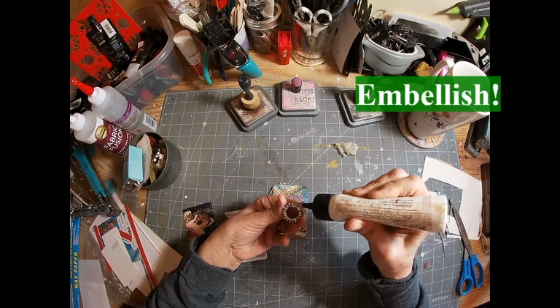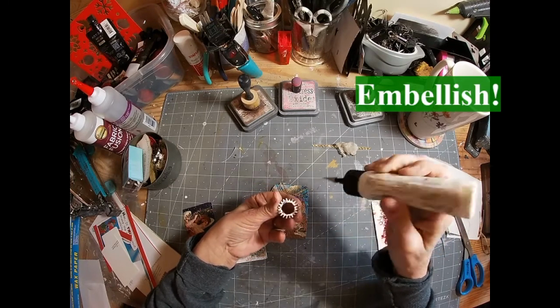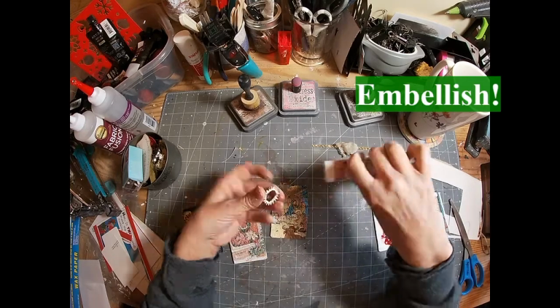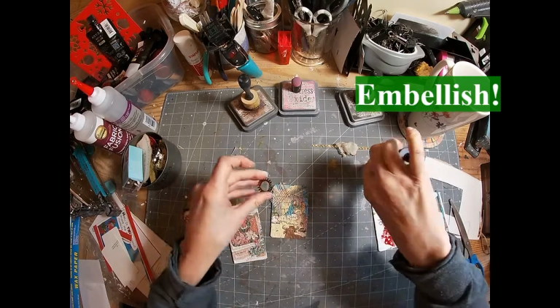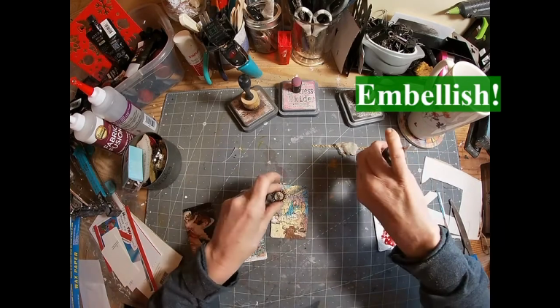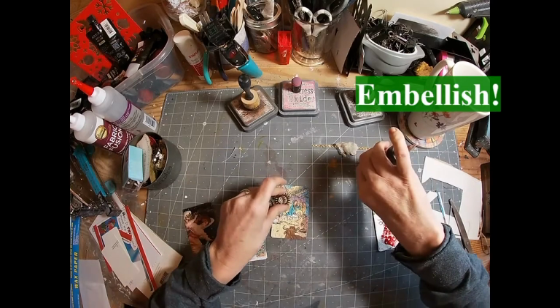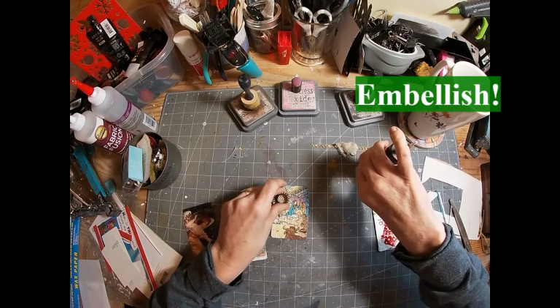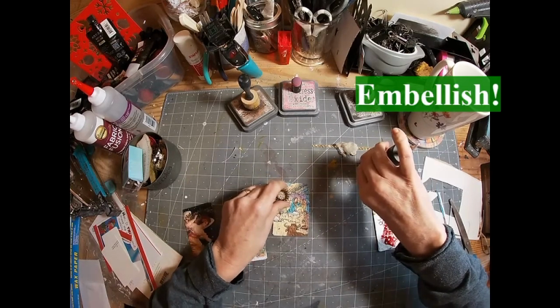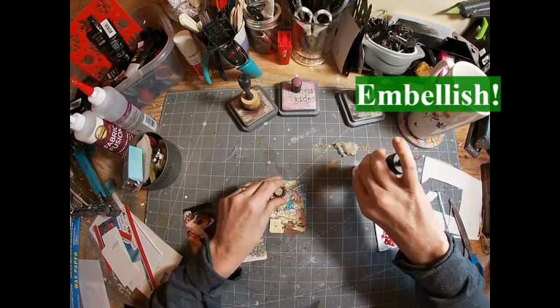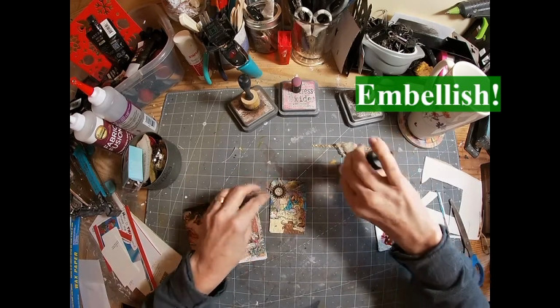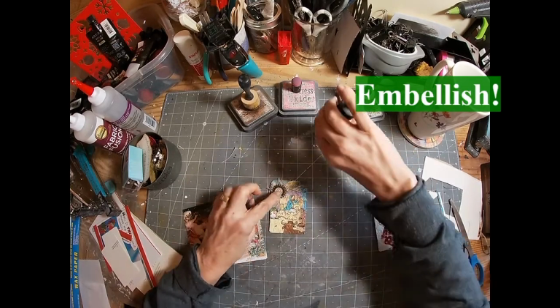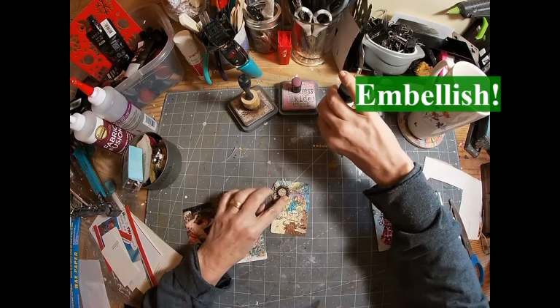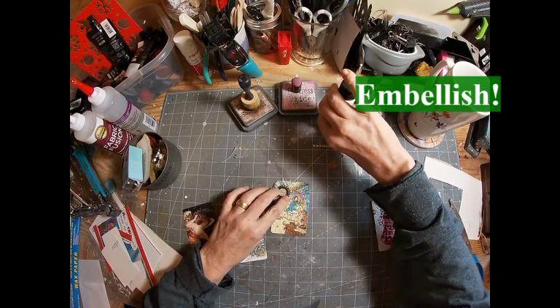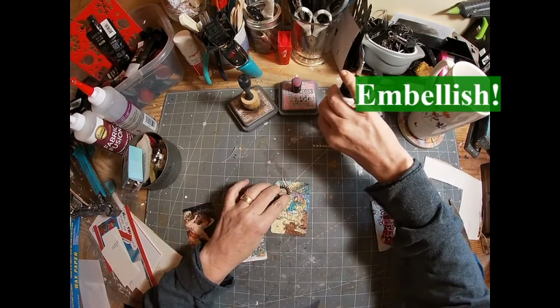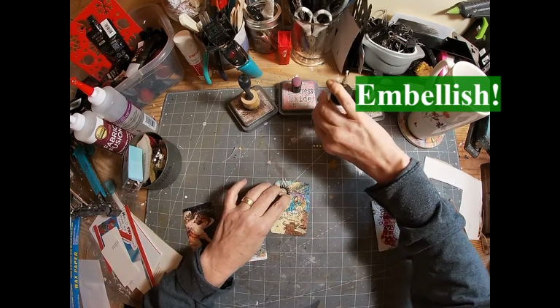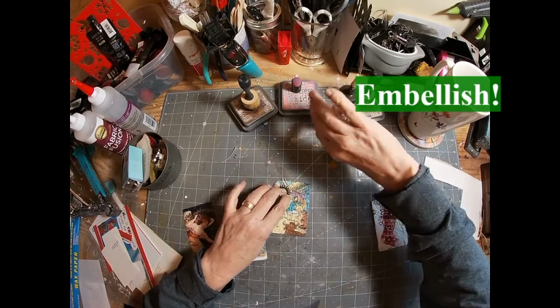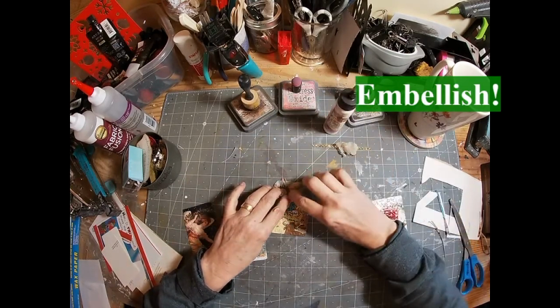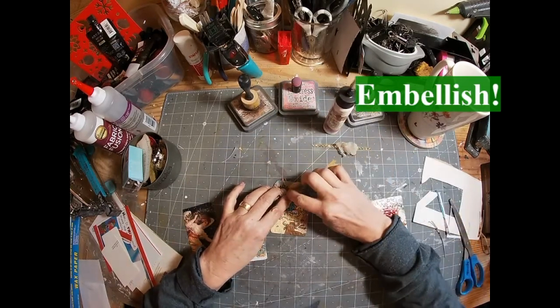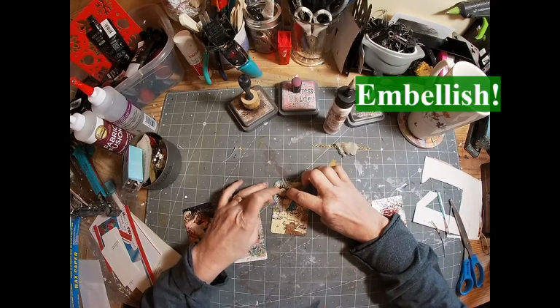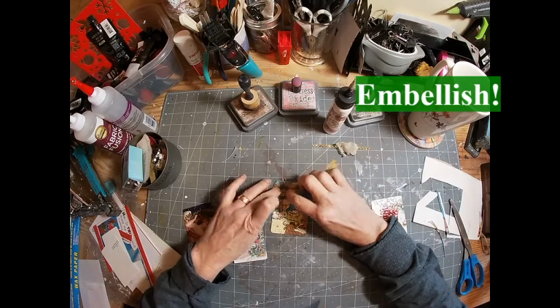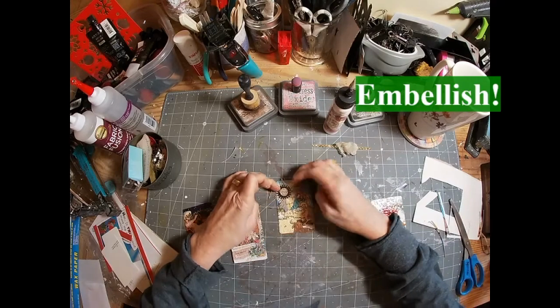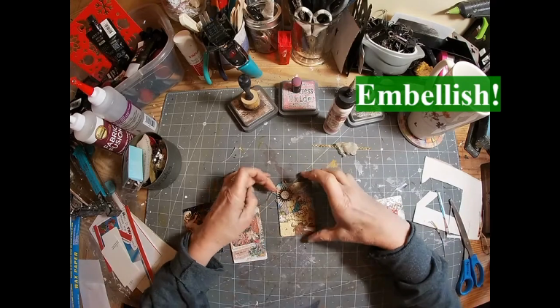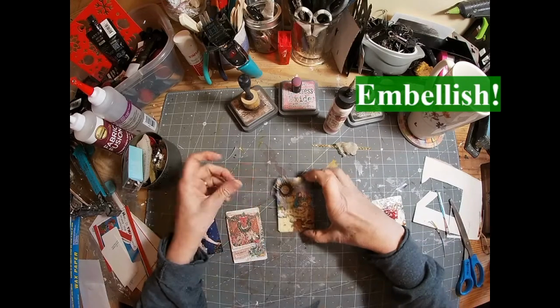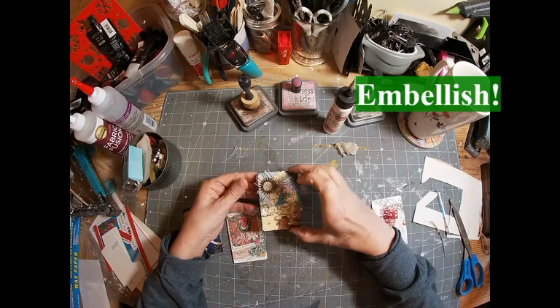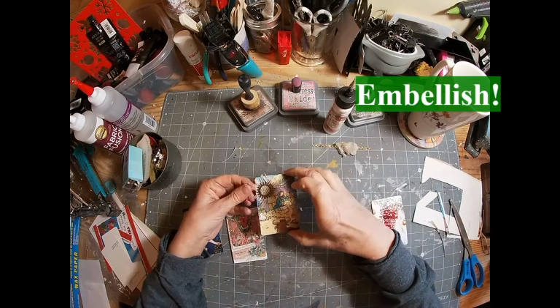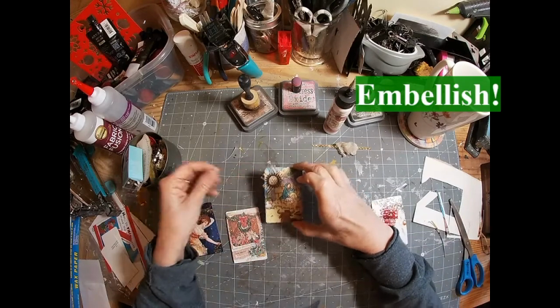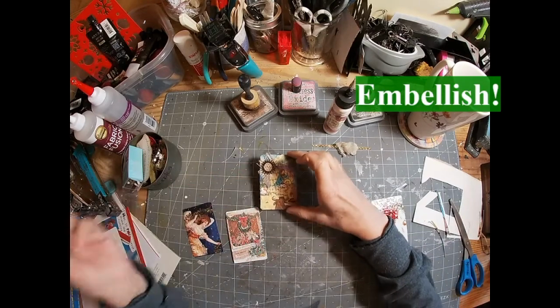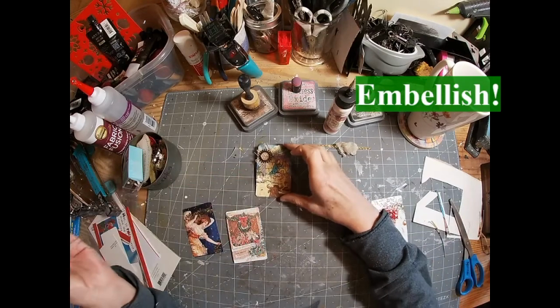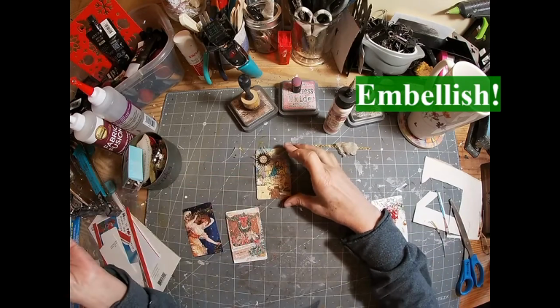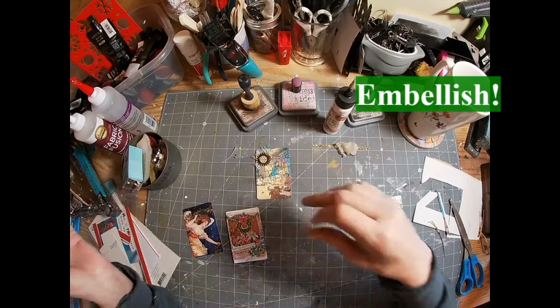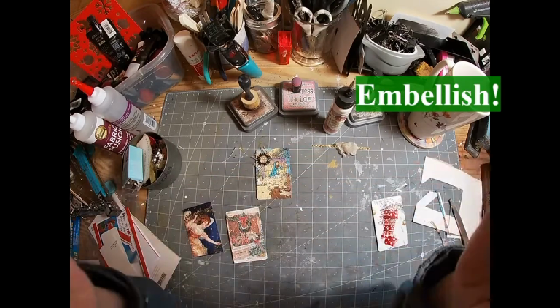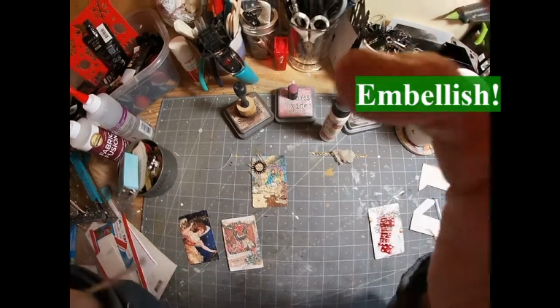Just do something that appeals to you. Use what you have left over from previous projects. Use what's laying on your workbench.